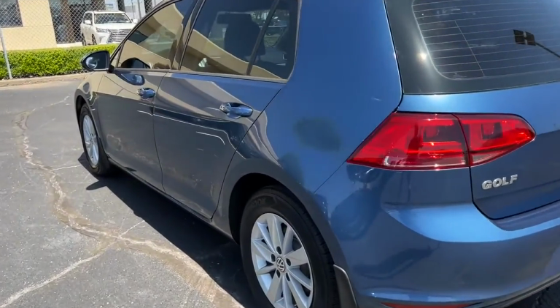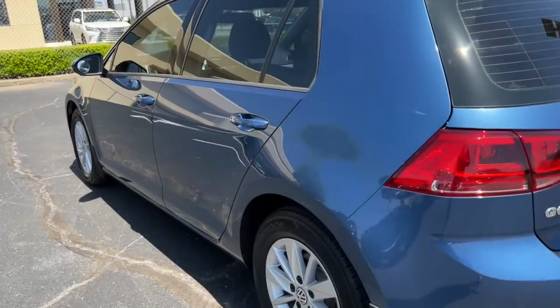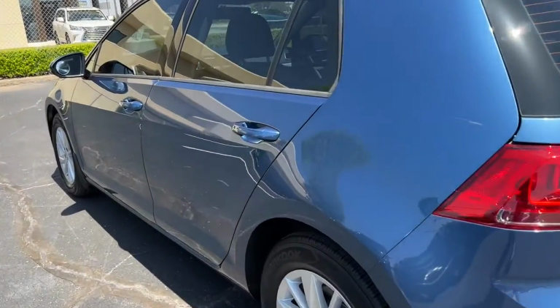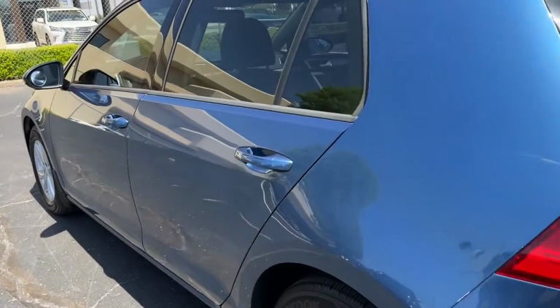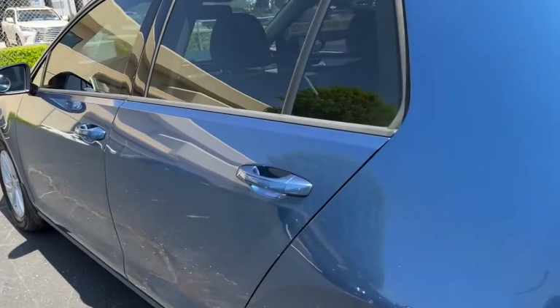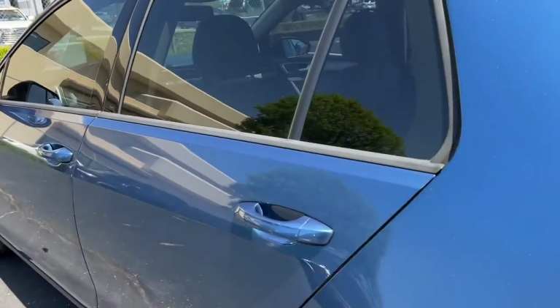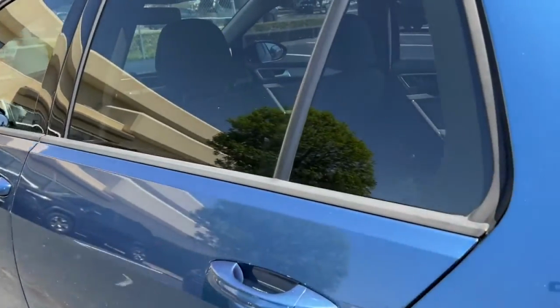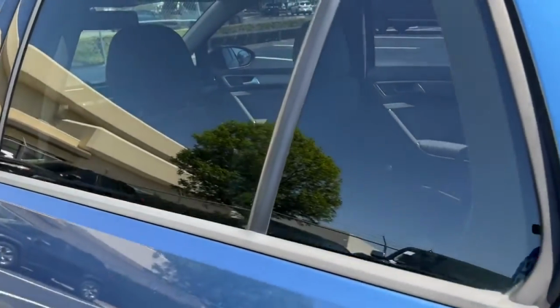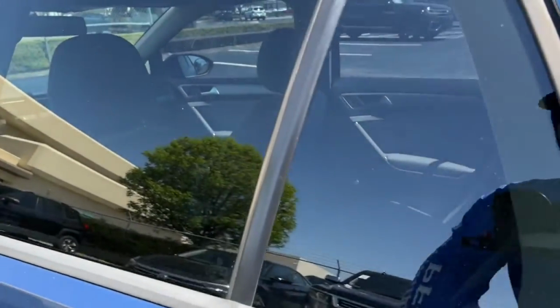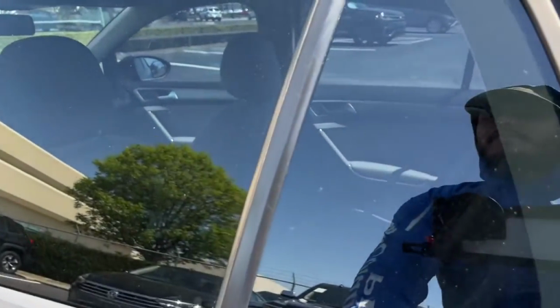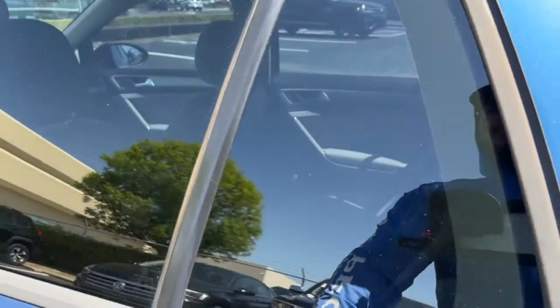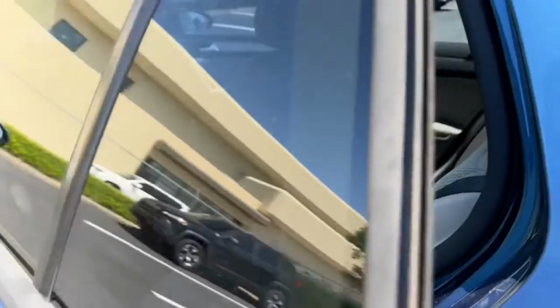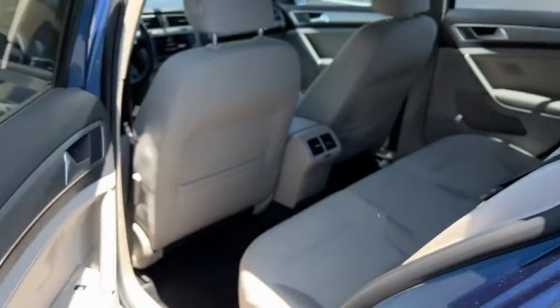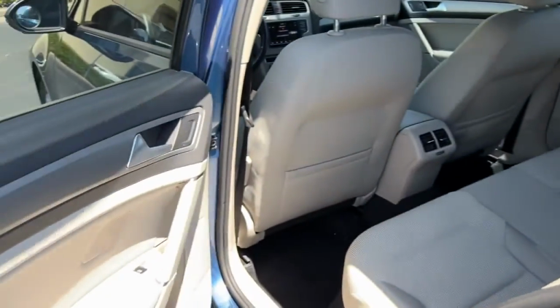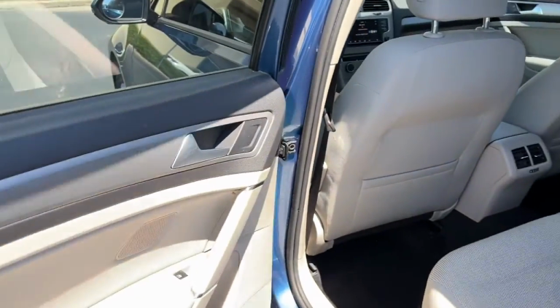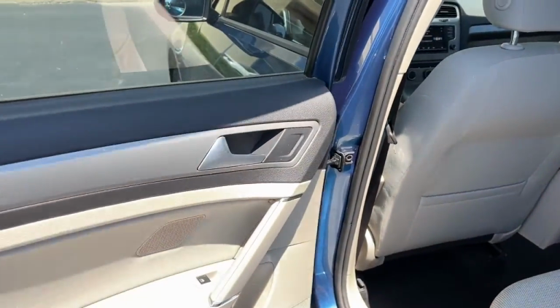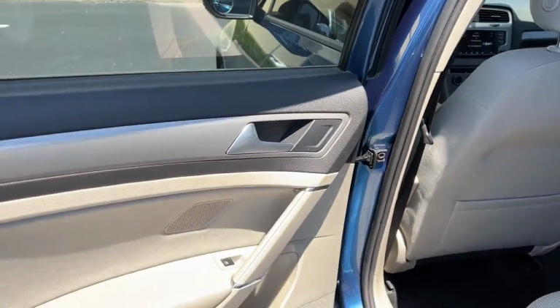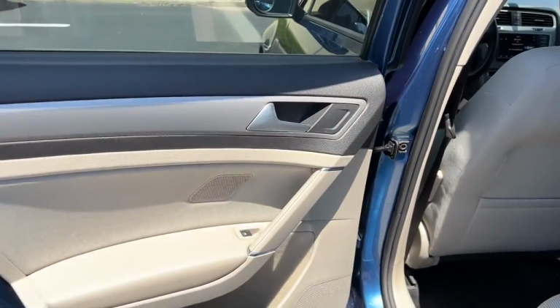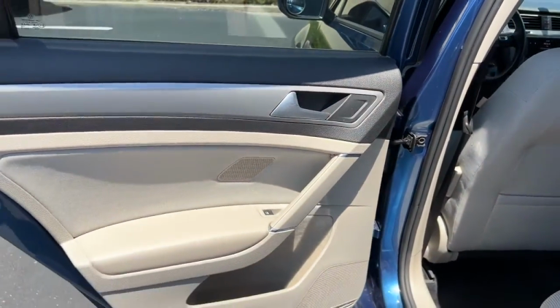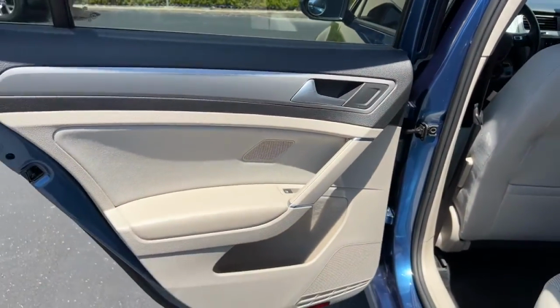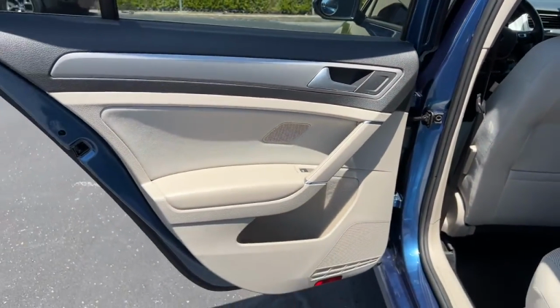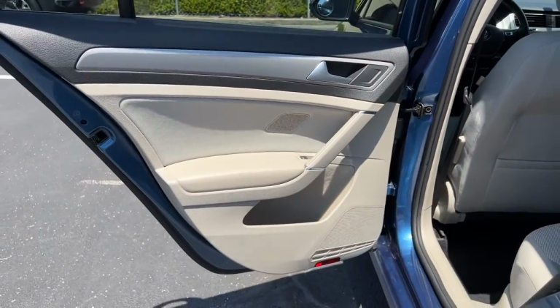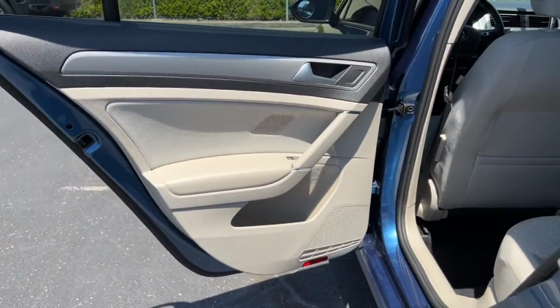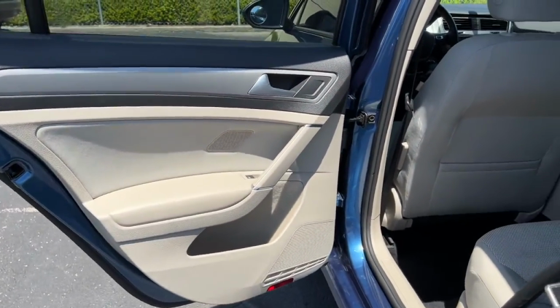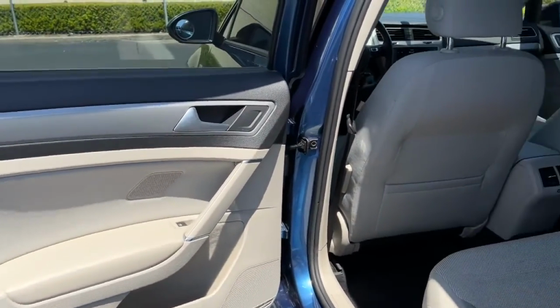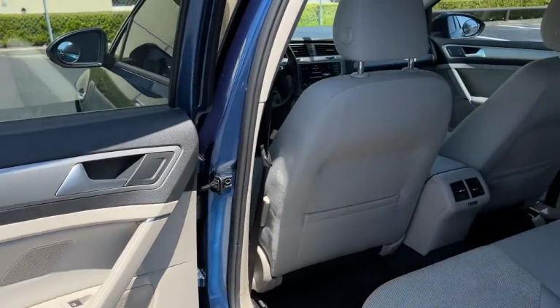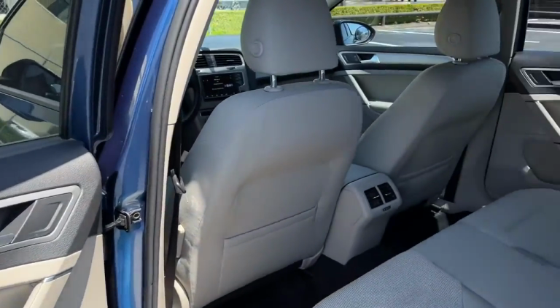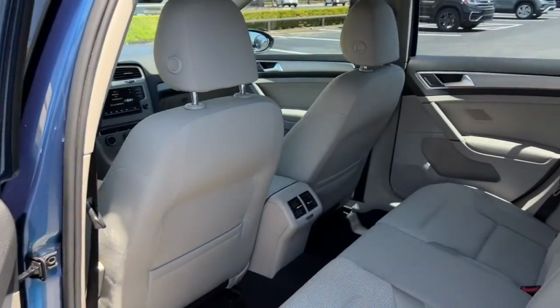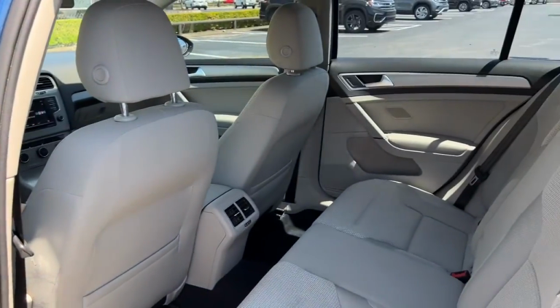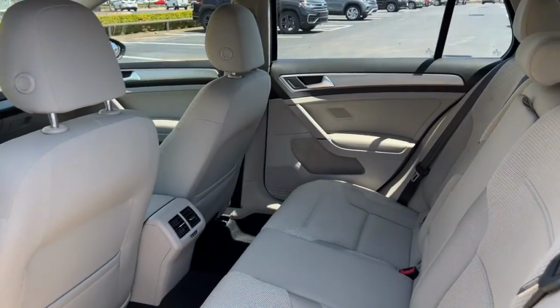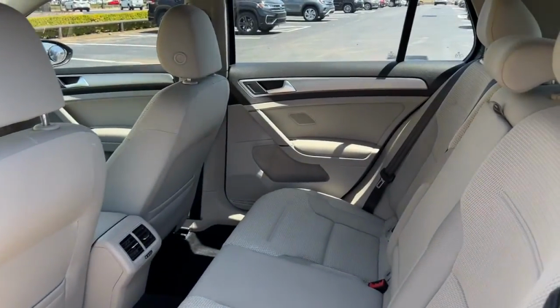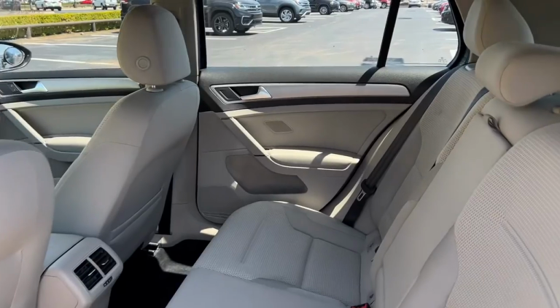Get the efficiency you need and the fun you deserve in this well-rounded Golf. Our team will give you an outstanding test drive experience. Stop in today.